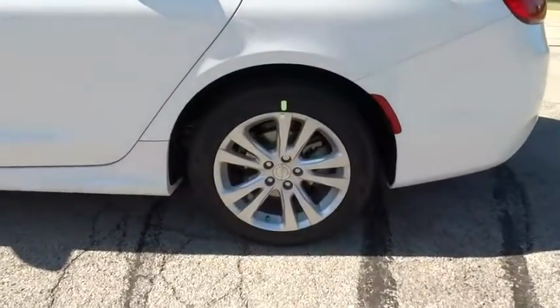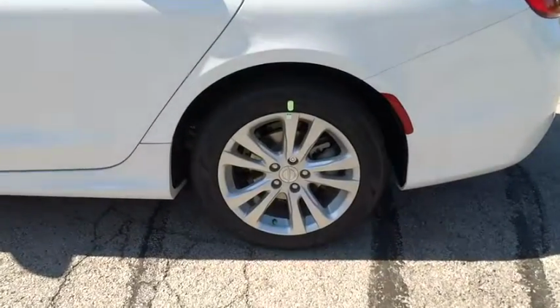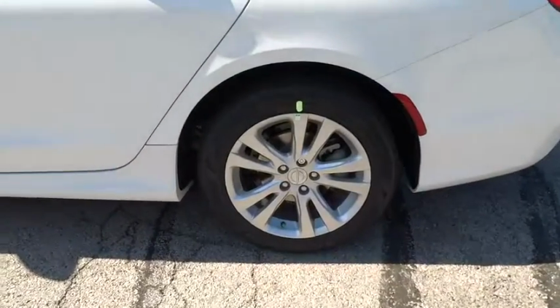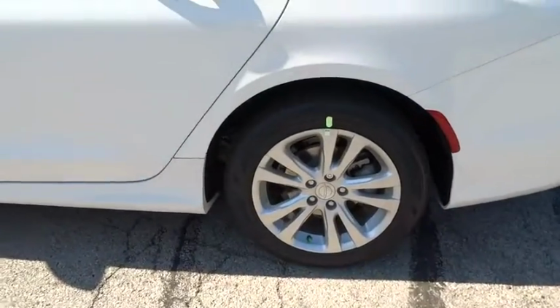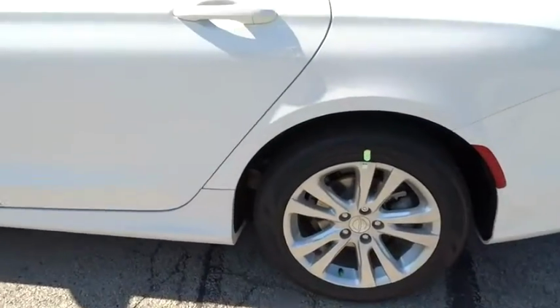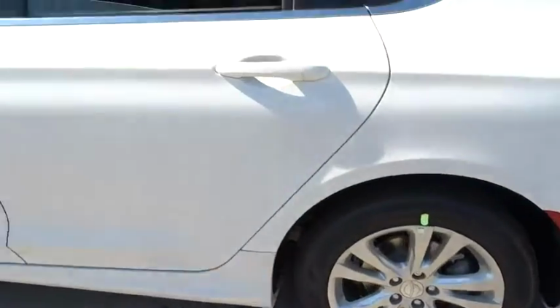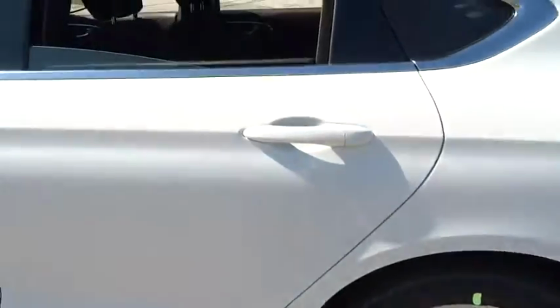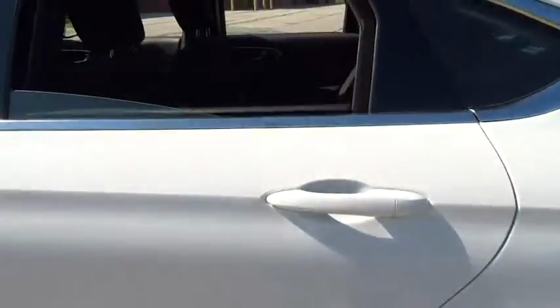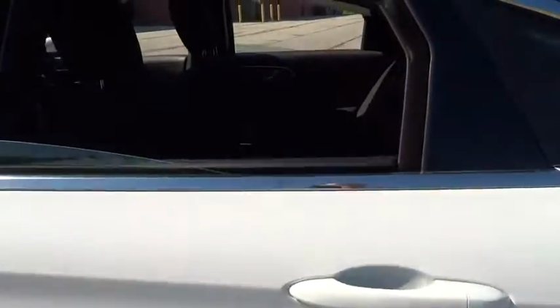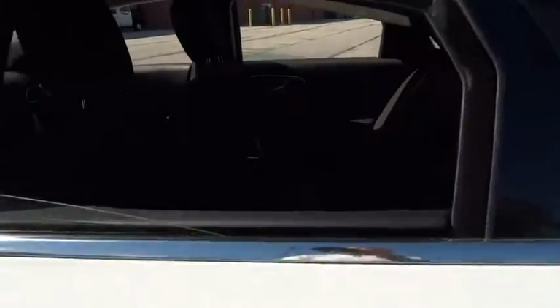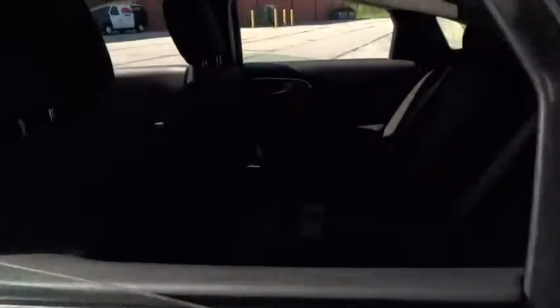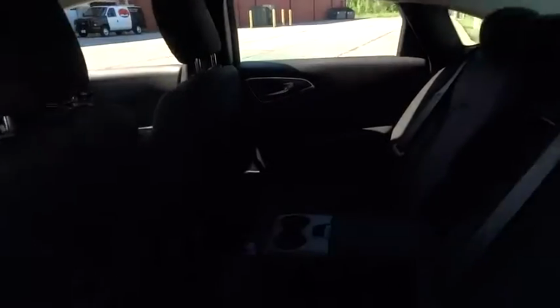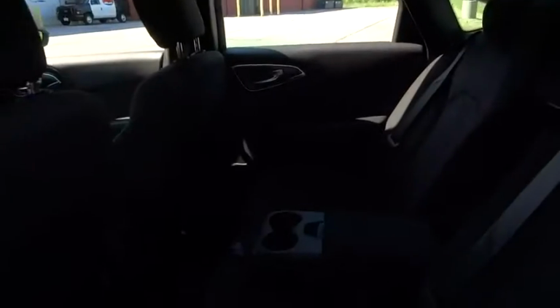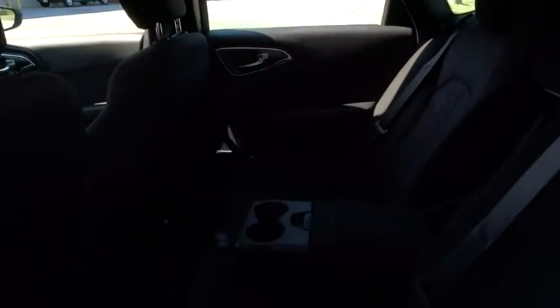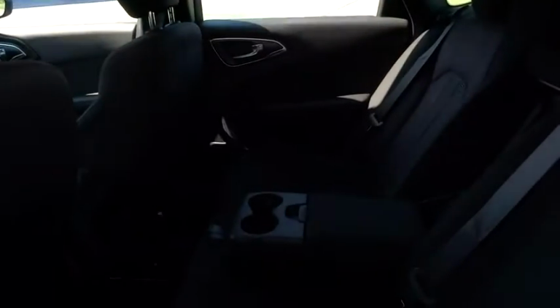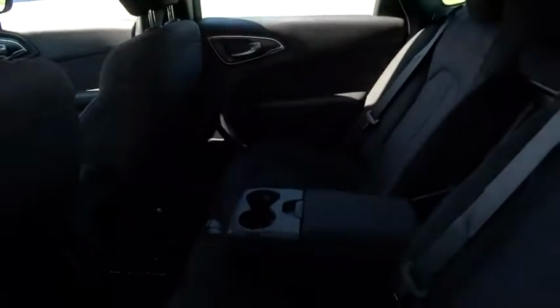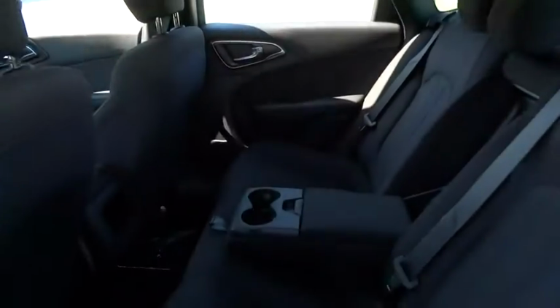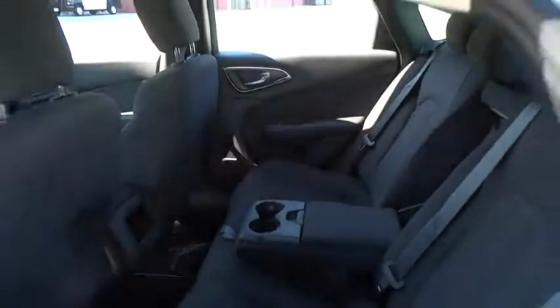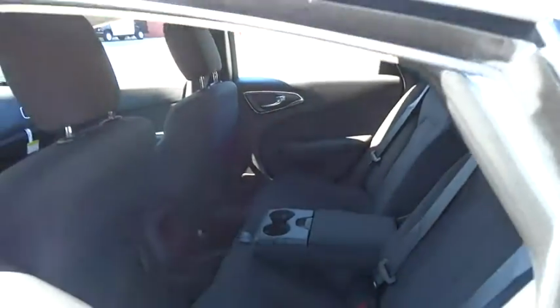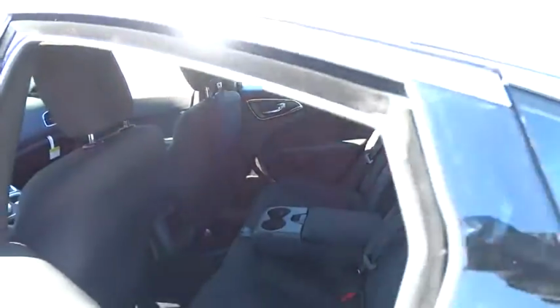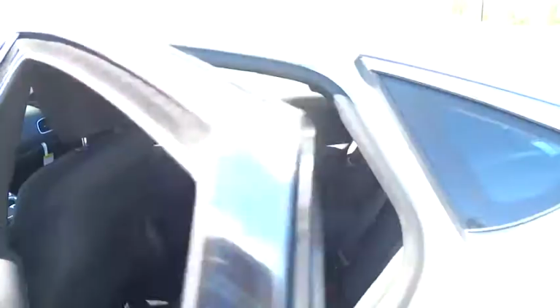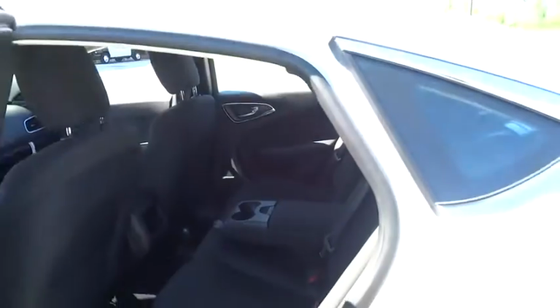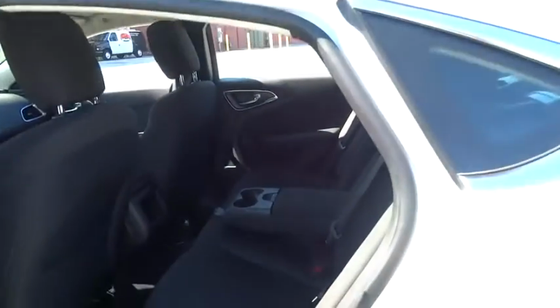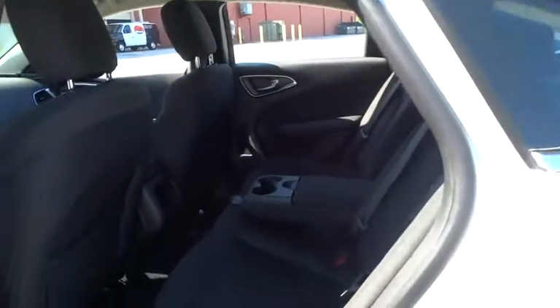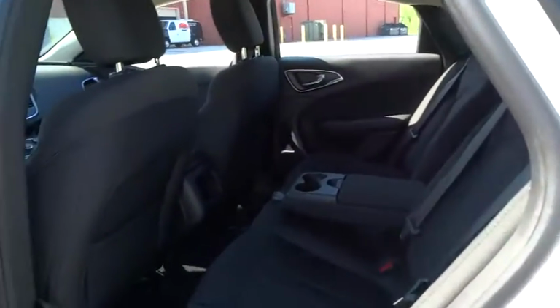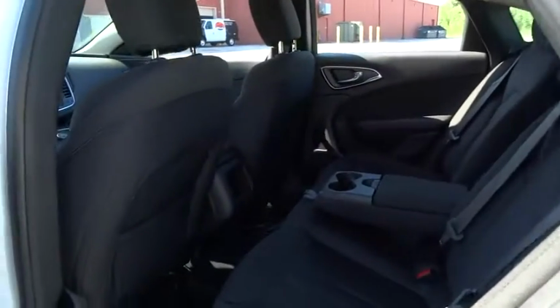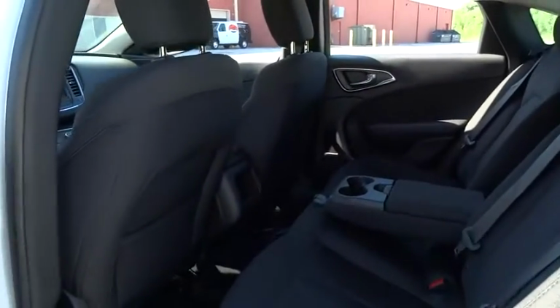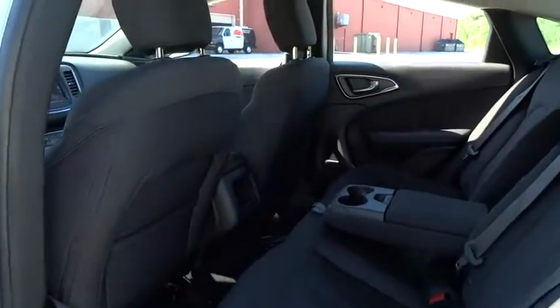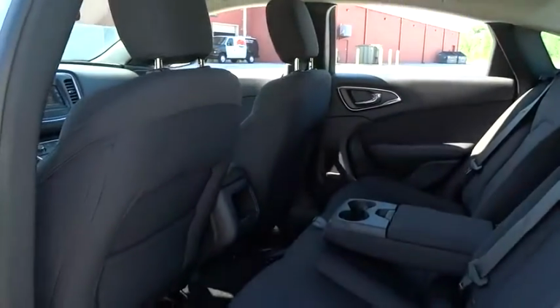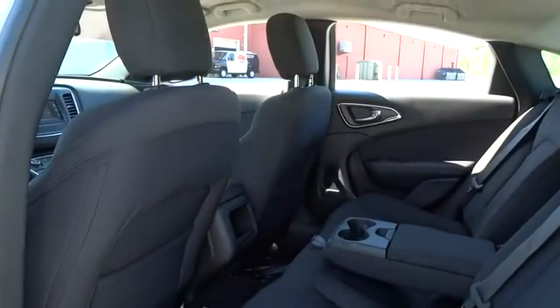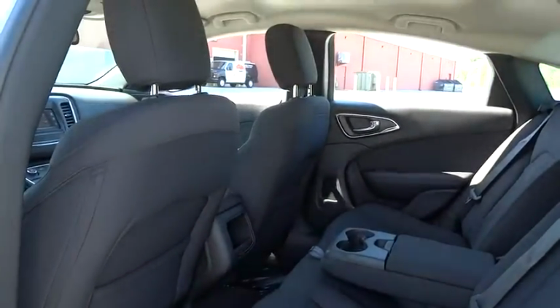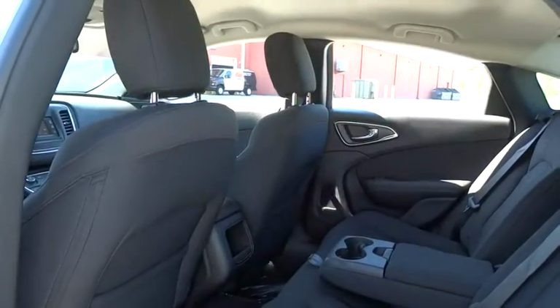Tachometer, driver vanity mirror, front bucket seat, tilt steering wheel, passenger vanity mirror, speed control. Come see the car for yourself.